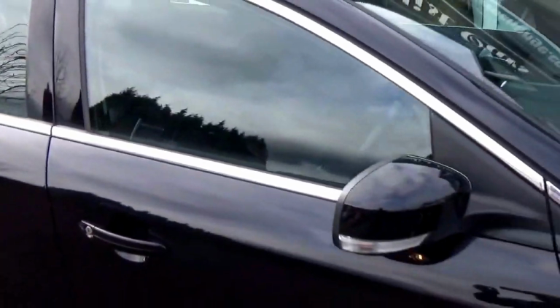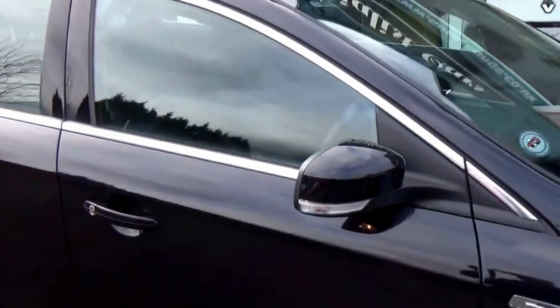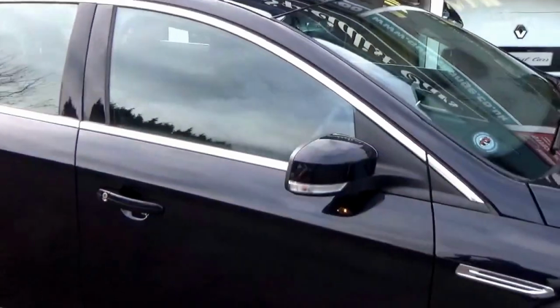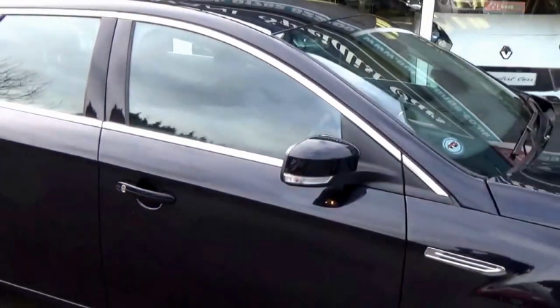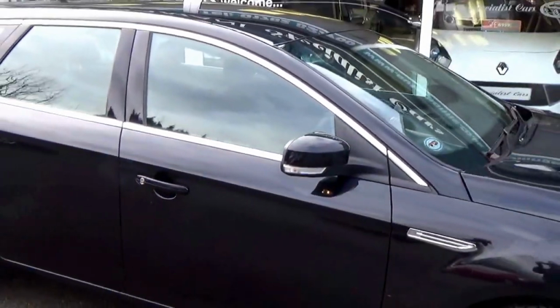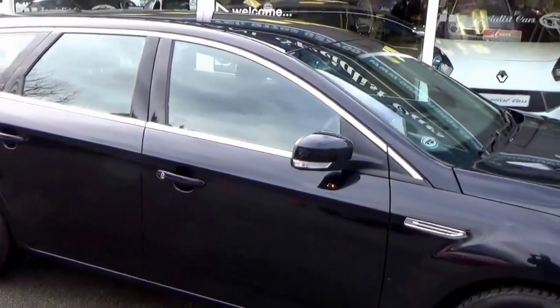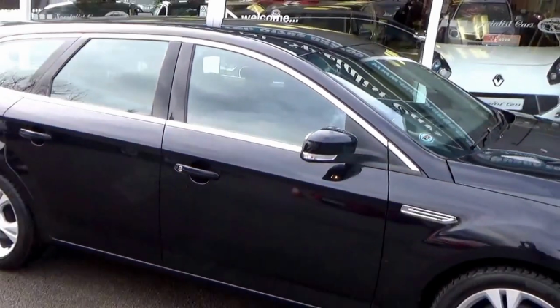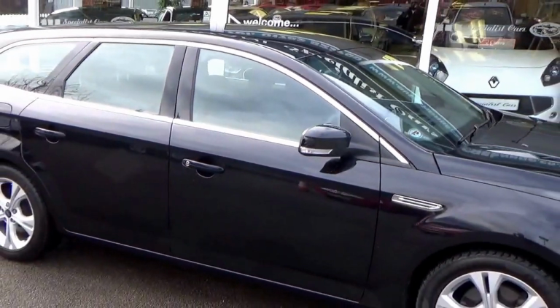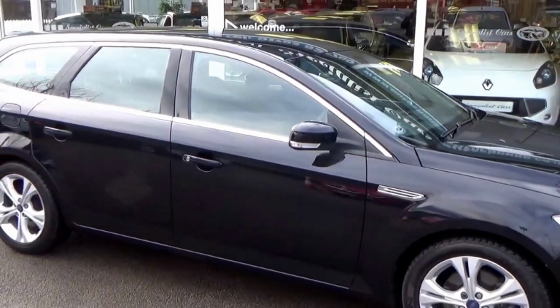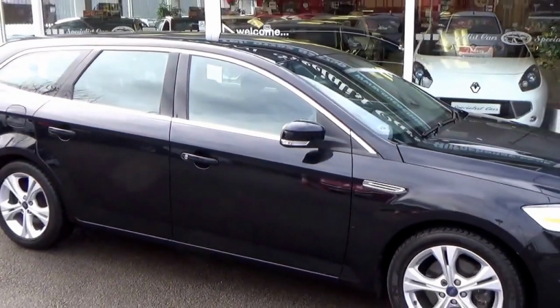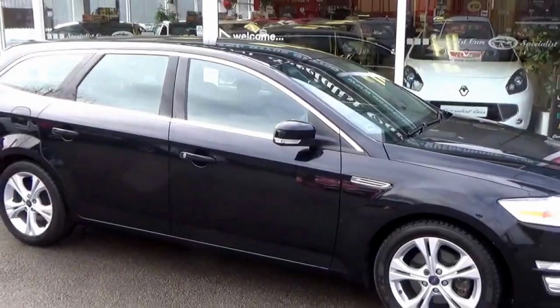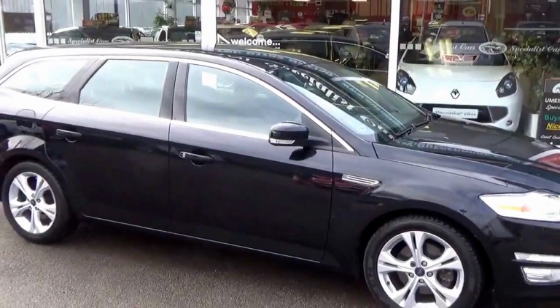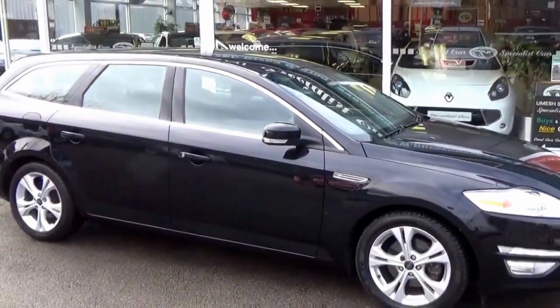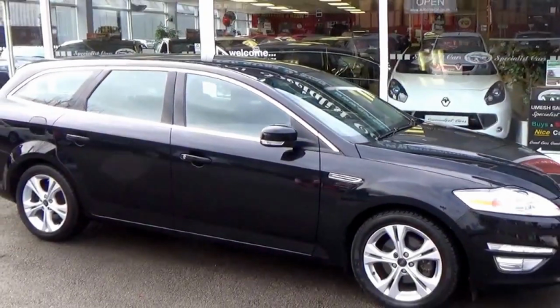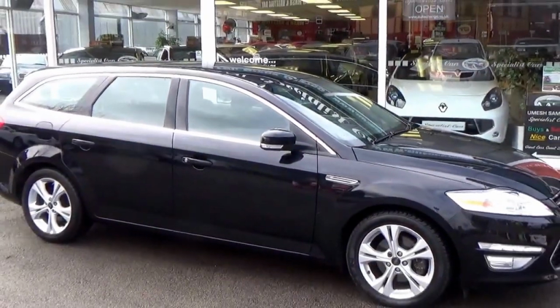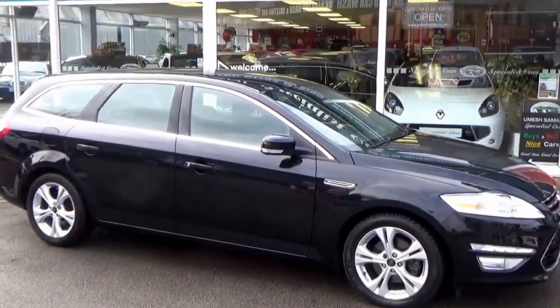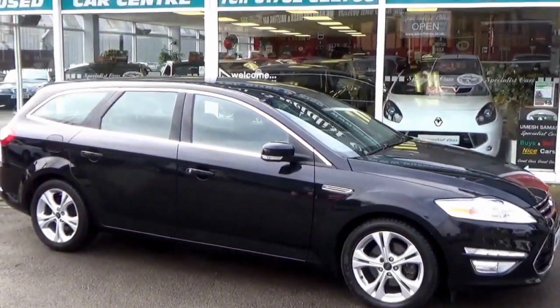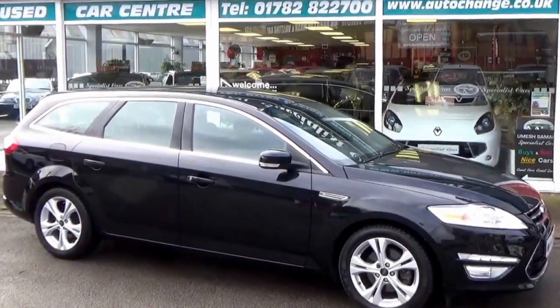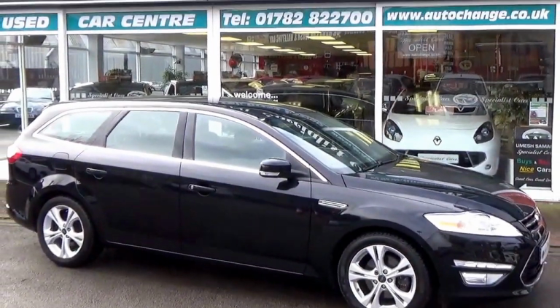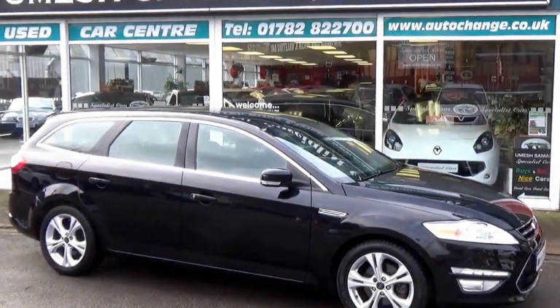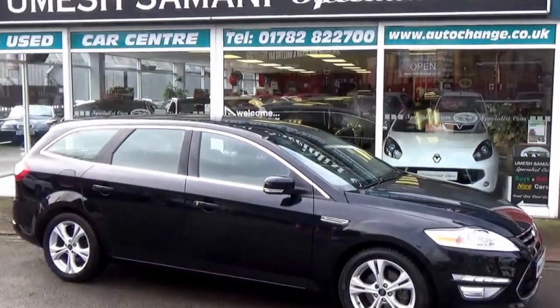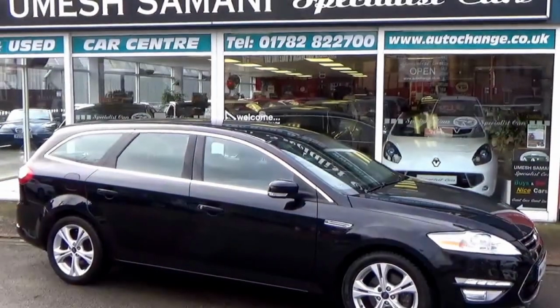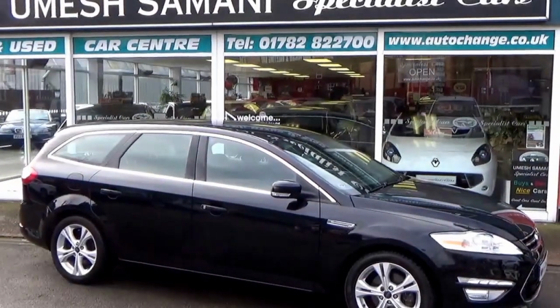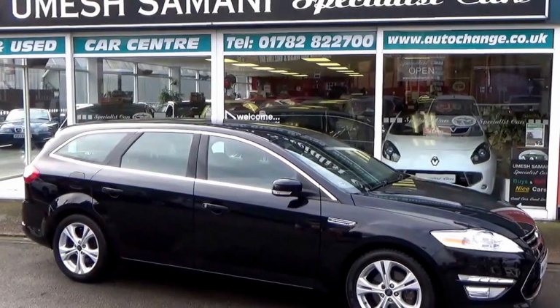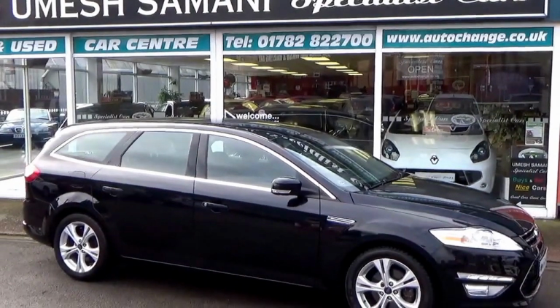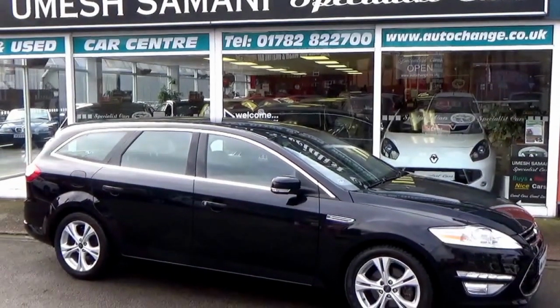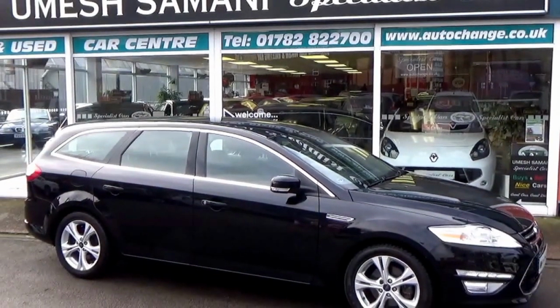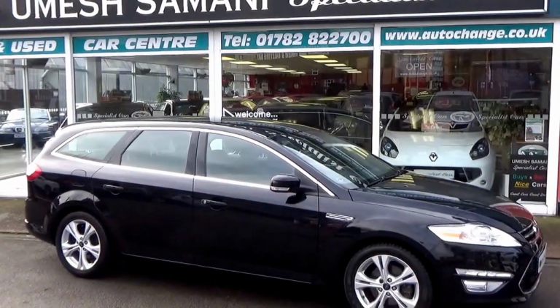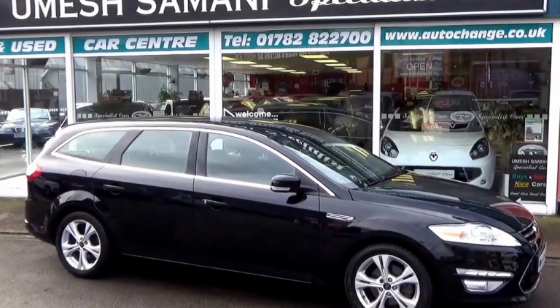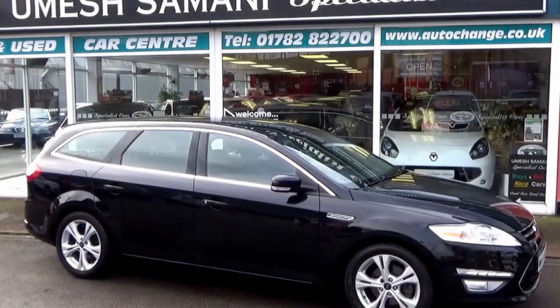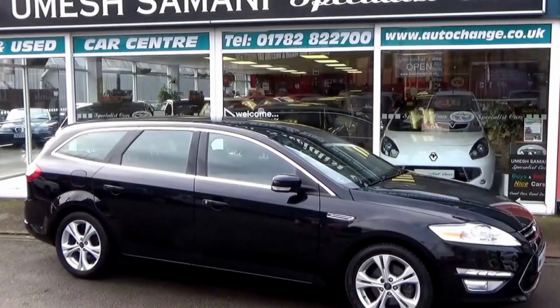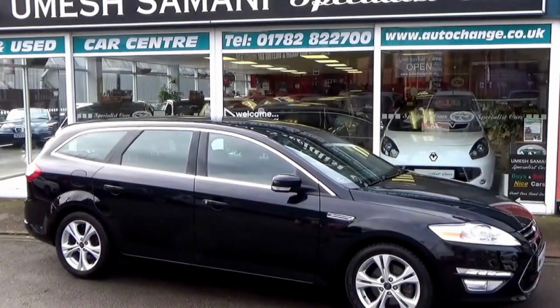We welcome part exchange. Great finance available. Read our reviews. Any further information, we're just at the end of the phone: 01782 822 700.